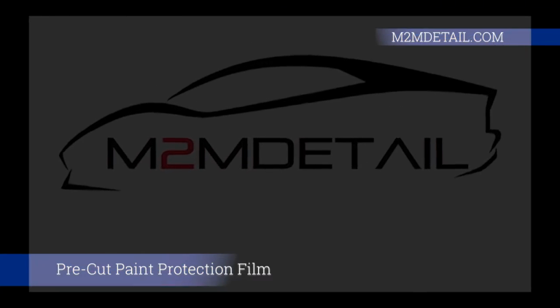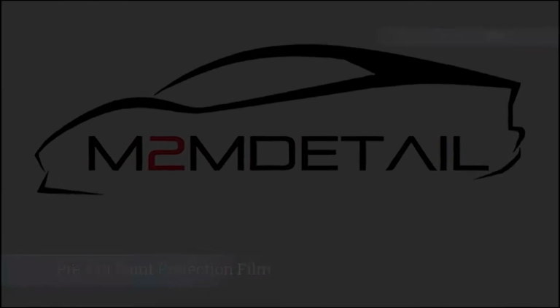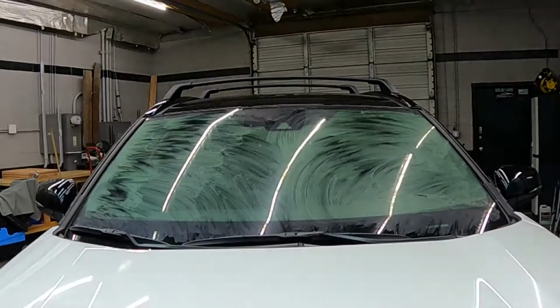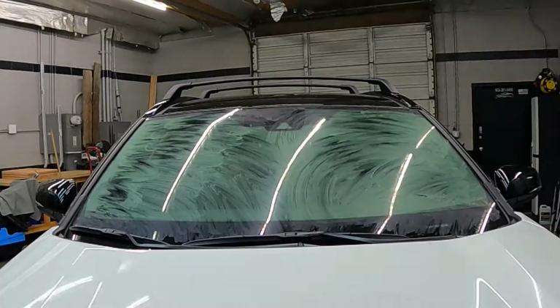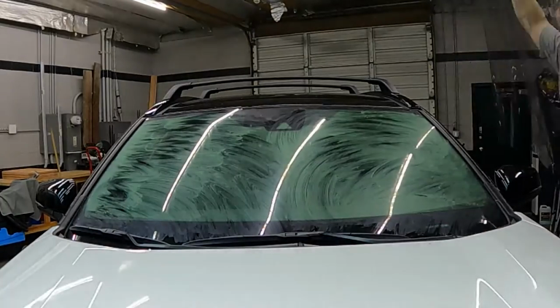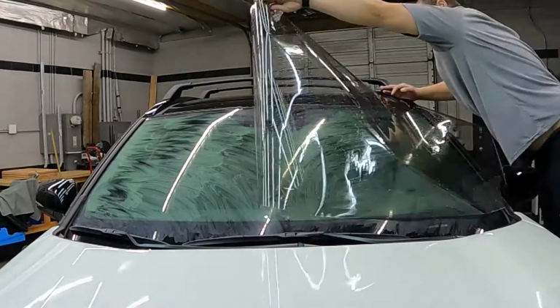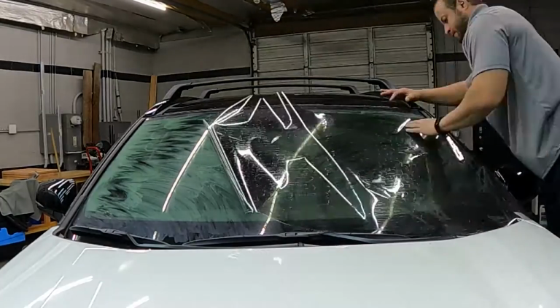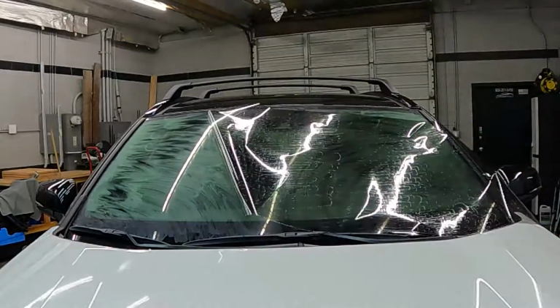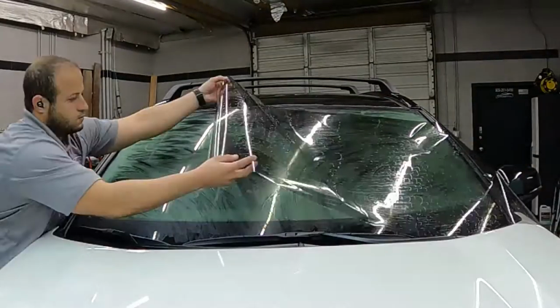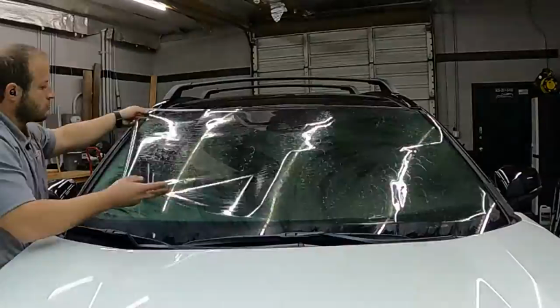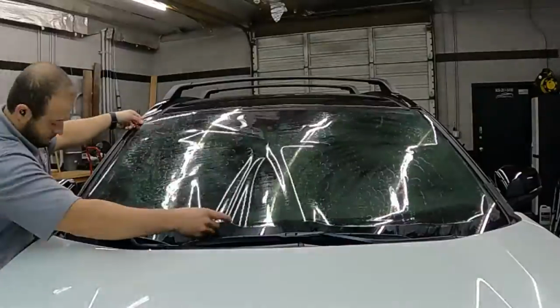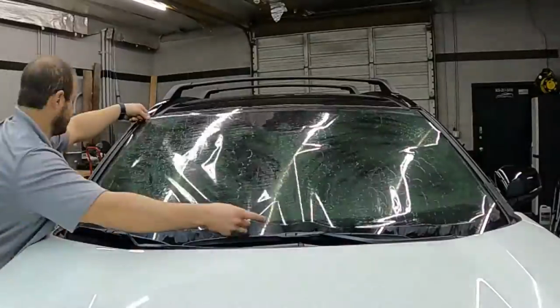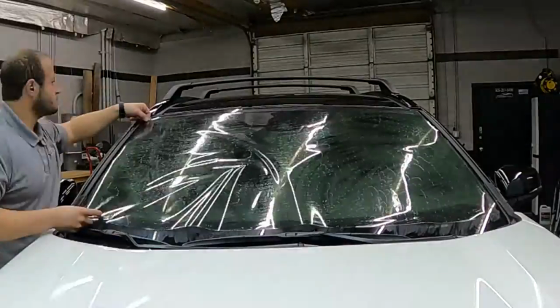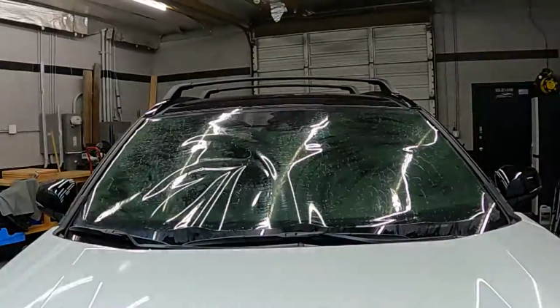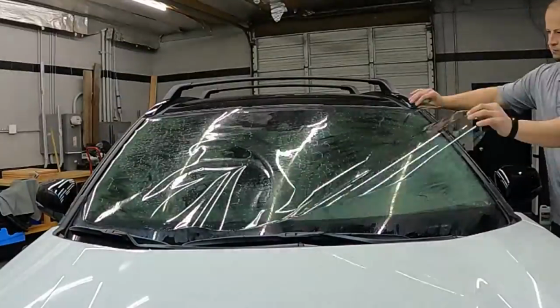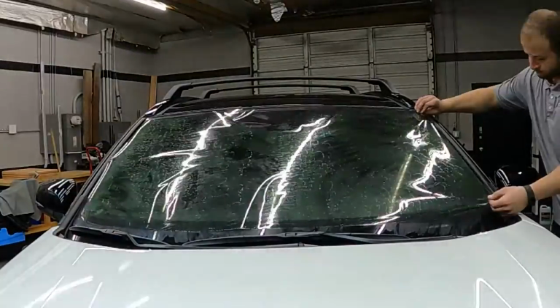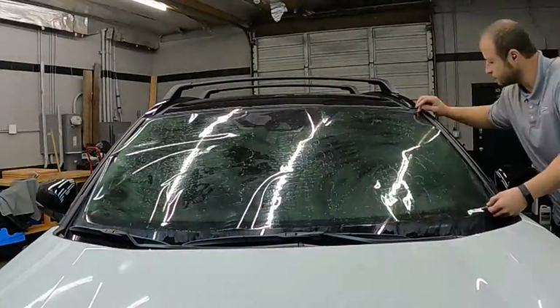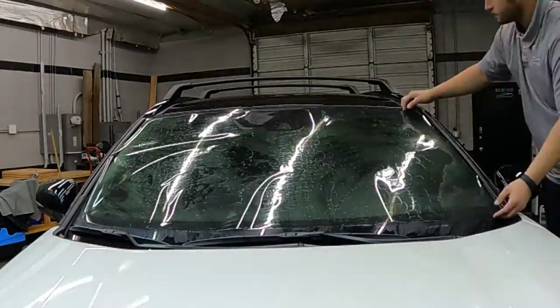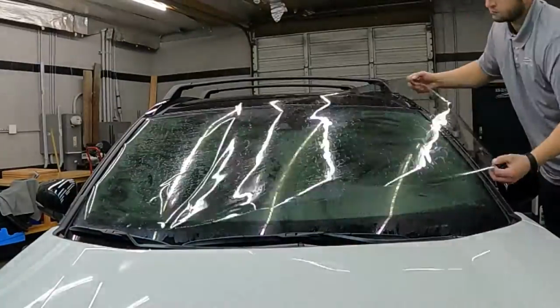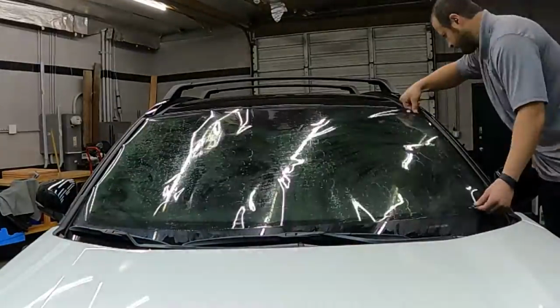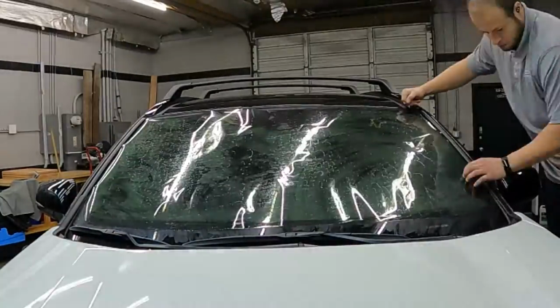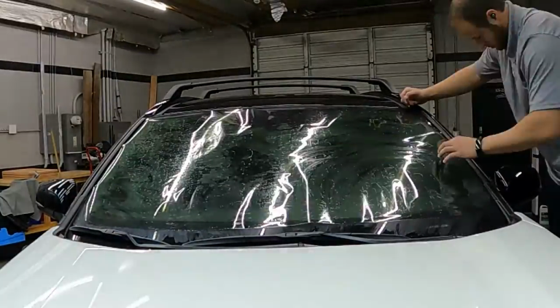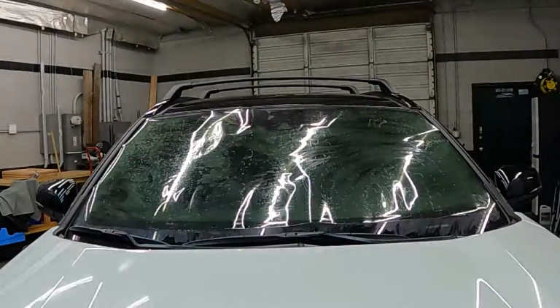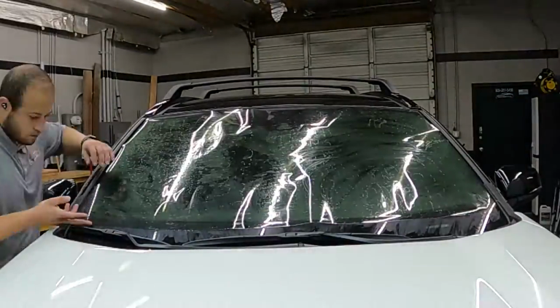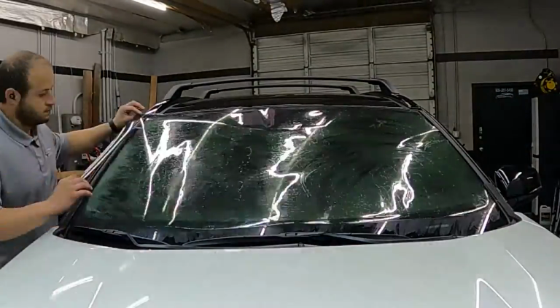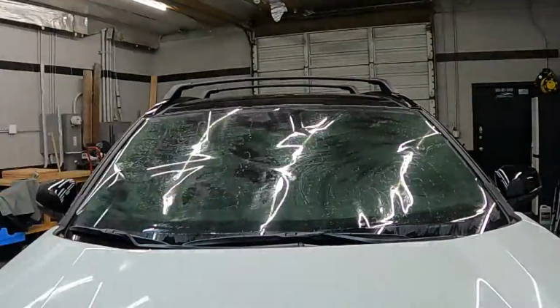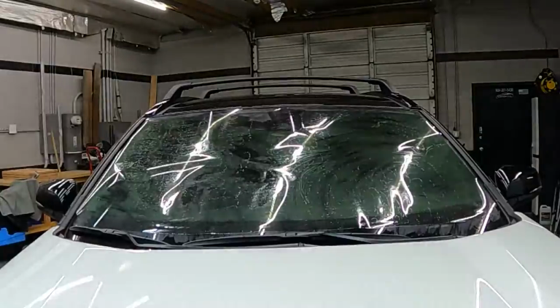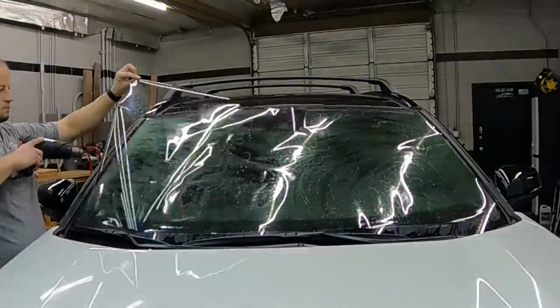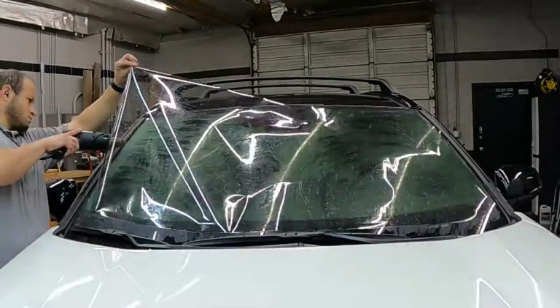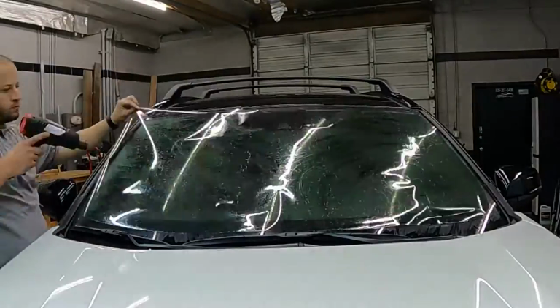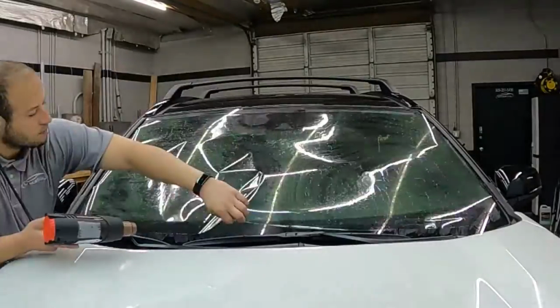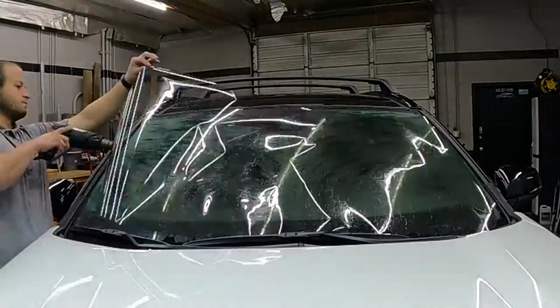Yo, what's up everyone, it's Mark here with M2M Detail. In this video we're going to be installing some windshield tint for my wife — Merry Christmas, woman, and that's all you get. Anyway guys, let's get straight into it.